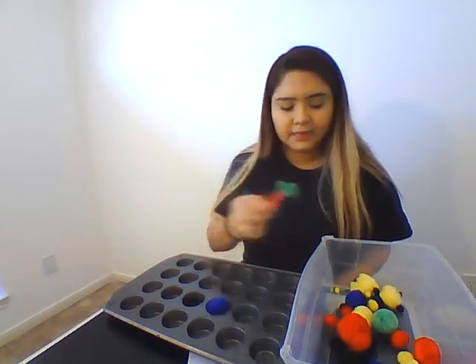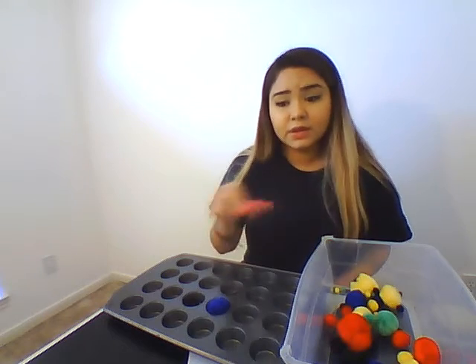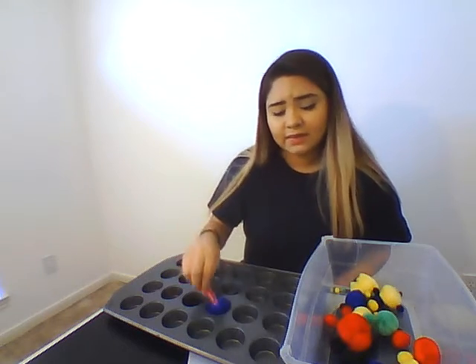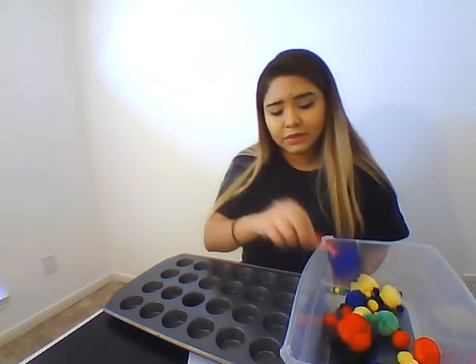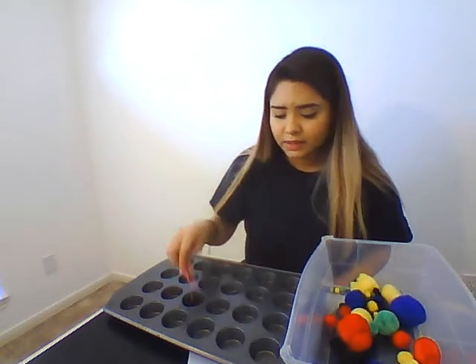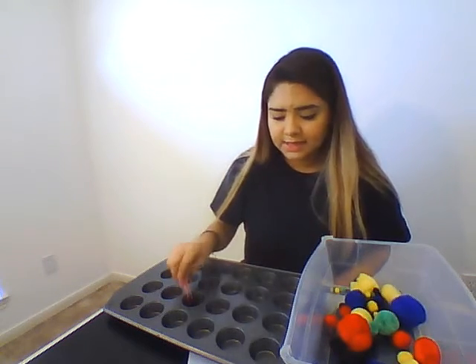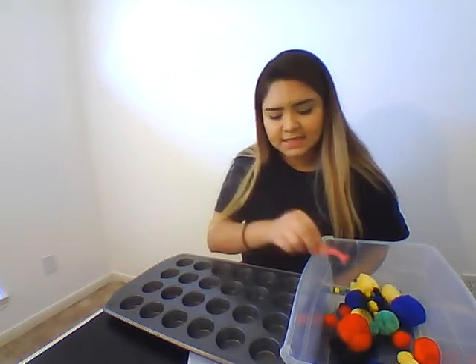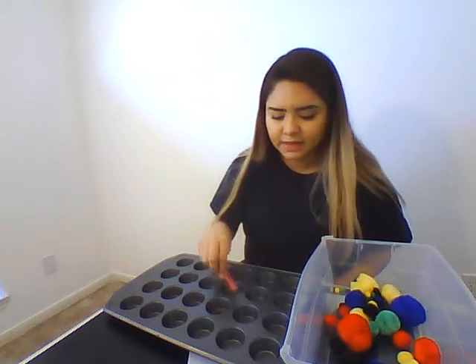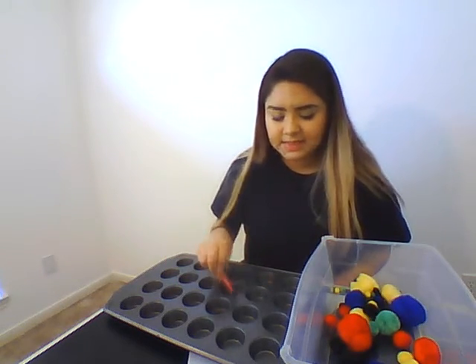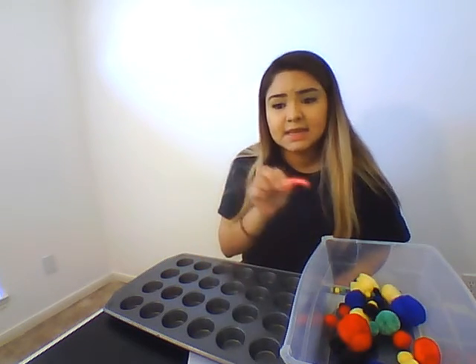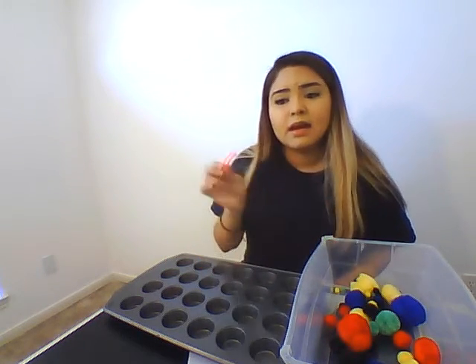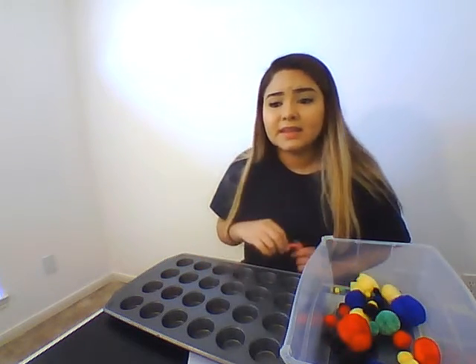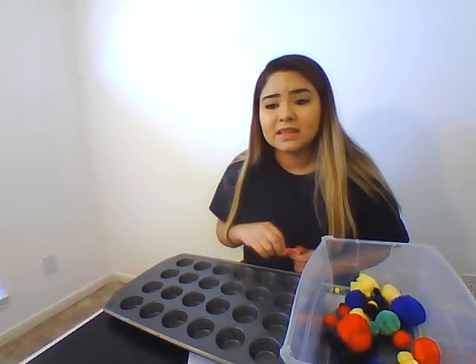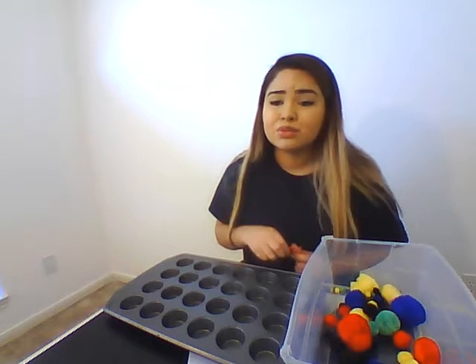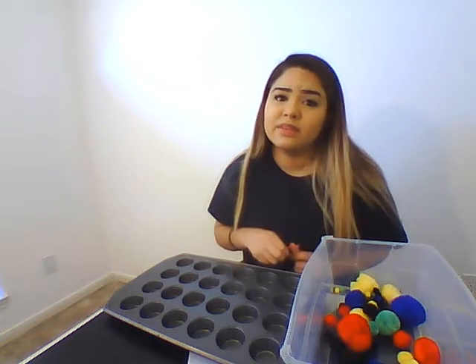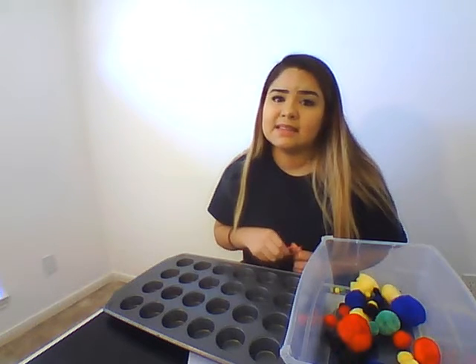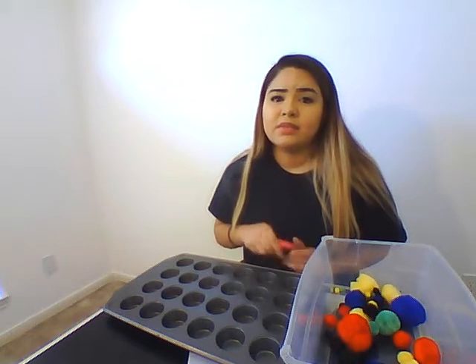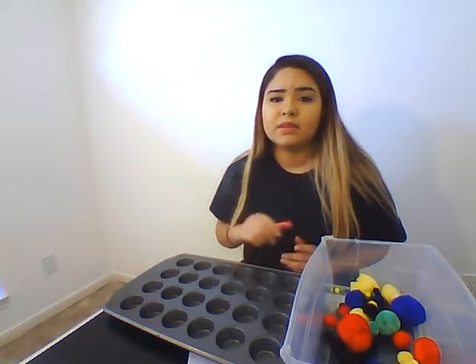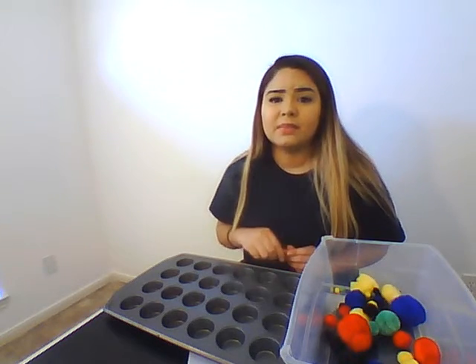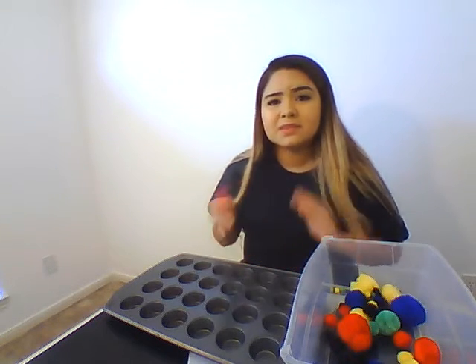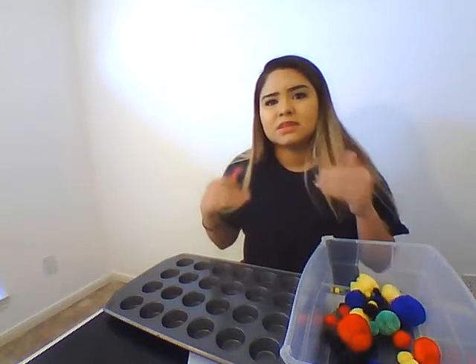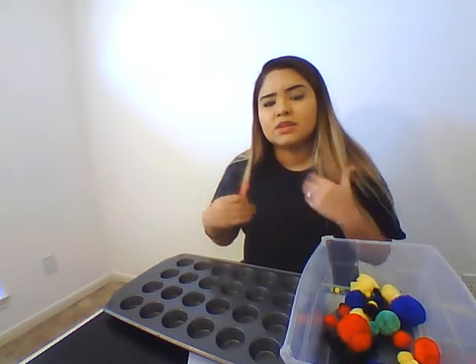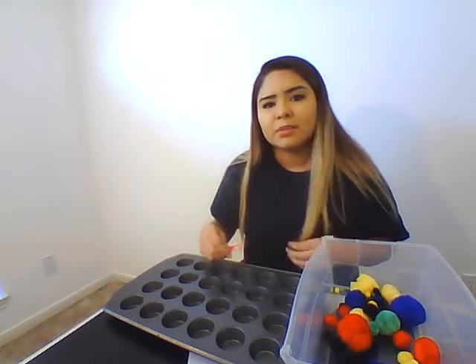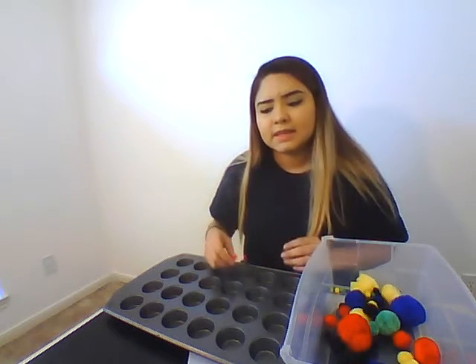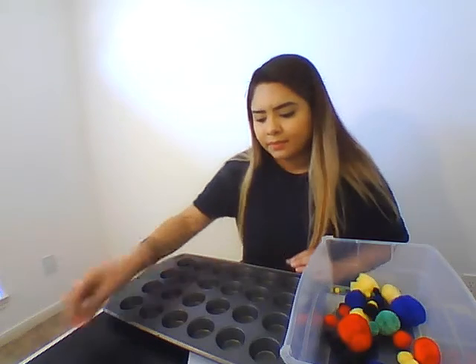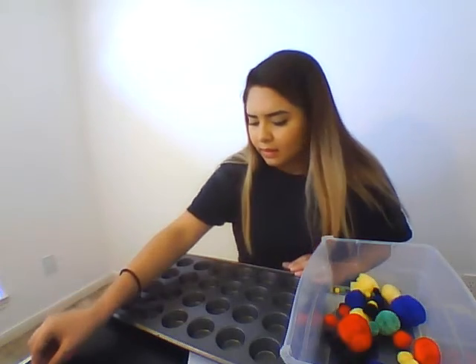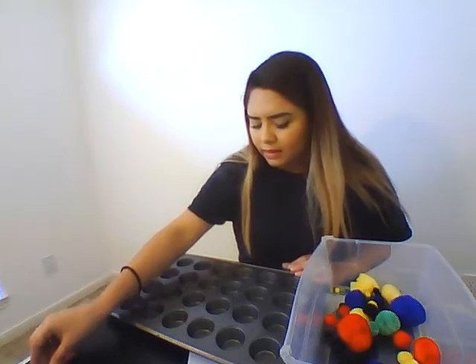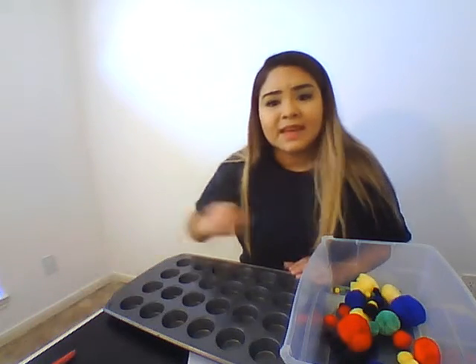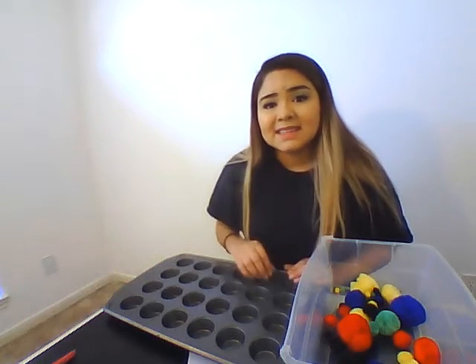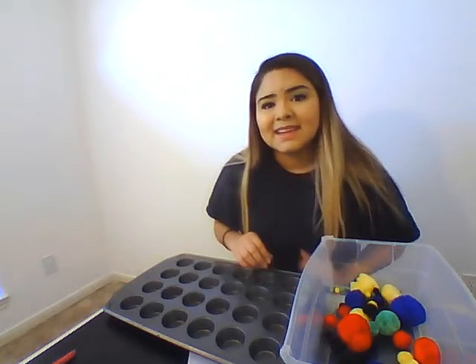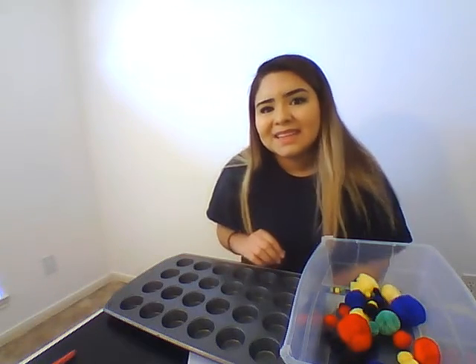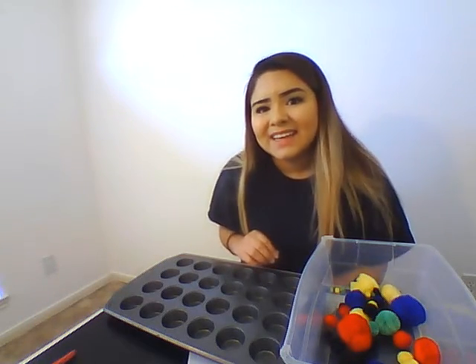You can also have them counting while they do this, or they can be singing their ABCs — anything like that. Songs are really great for the kids; they really love them and it helps them start memorizing. And that's it — hope you like the activity, guys.